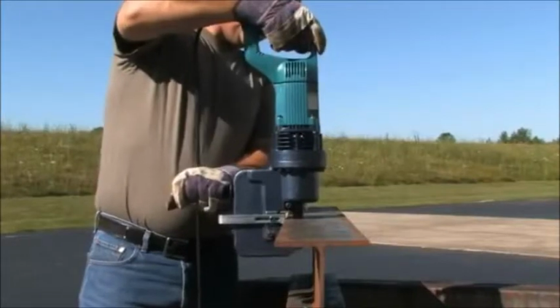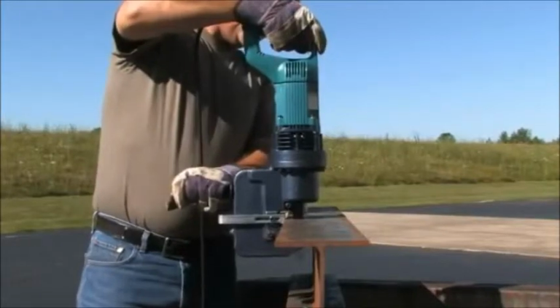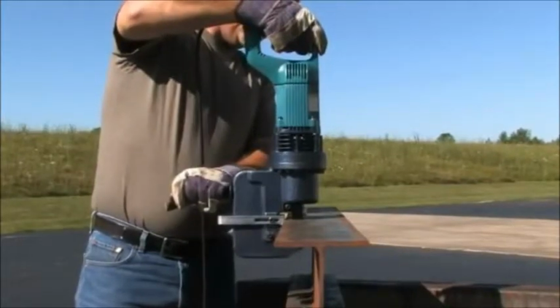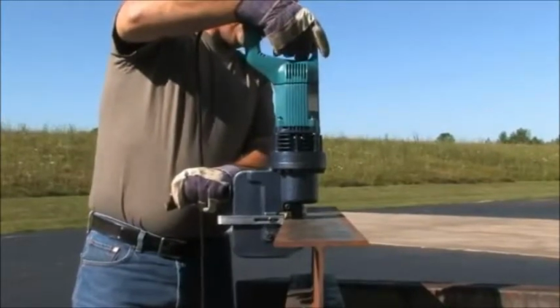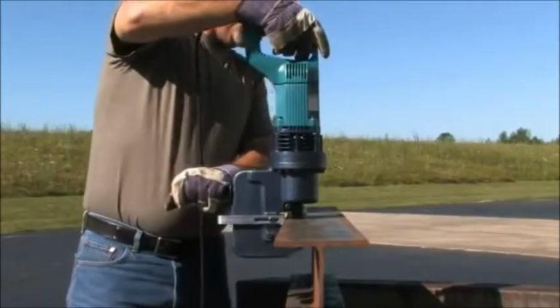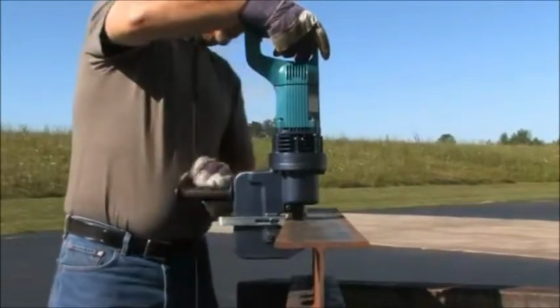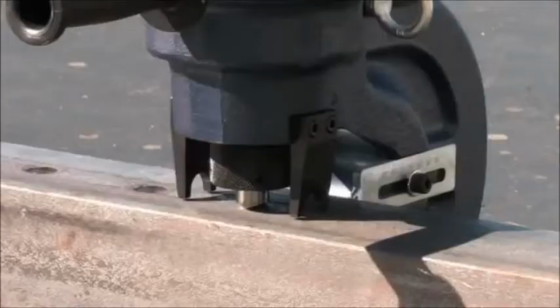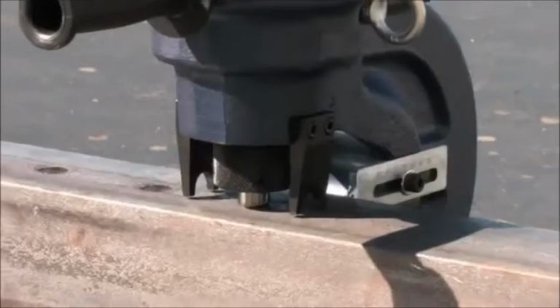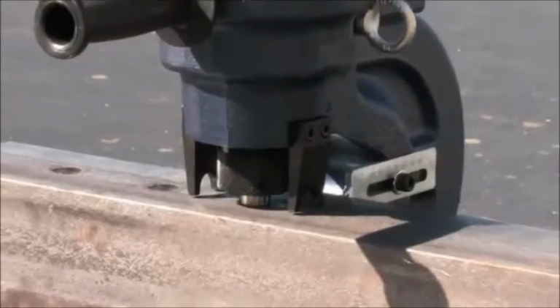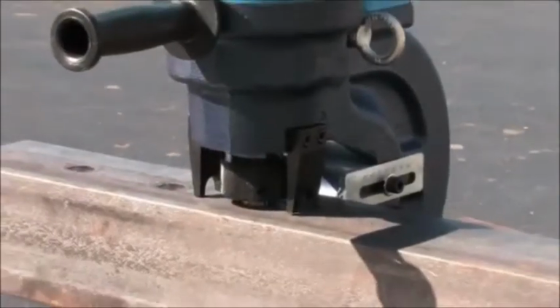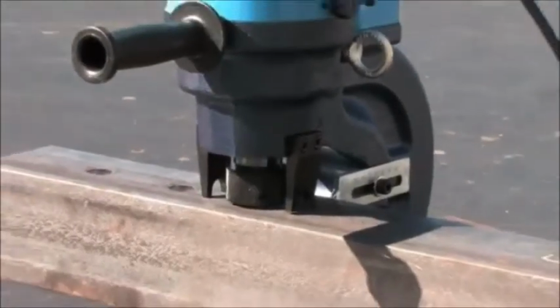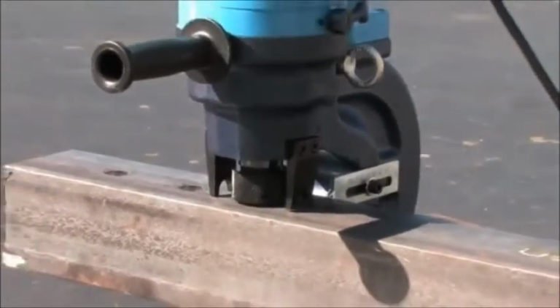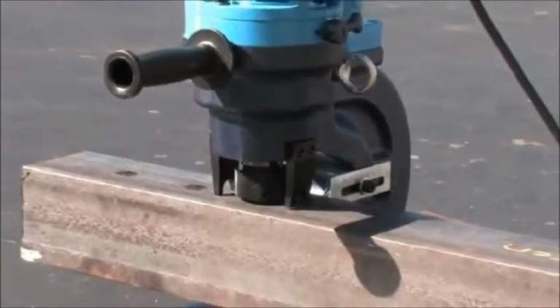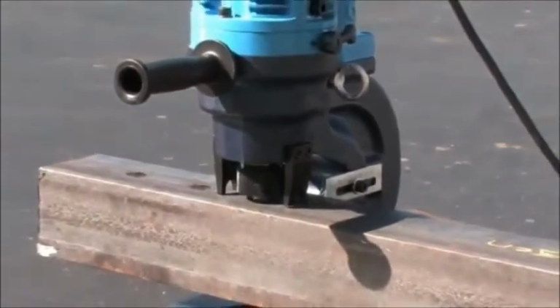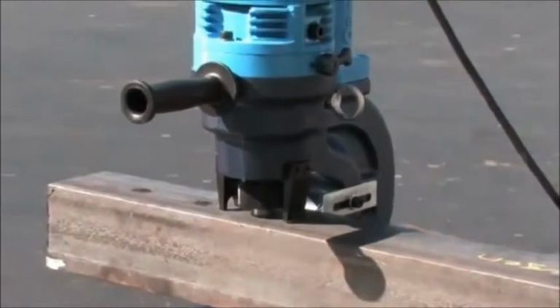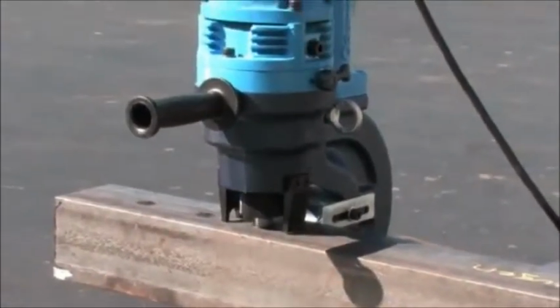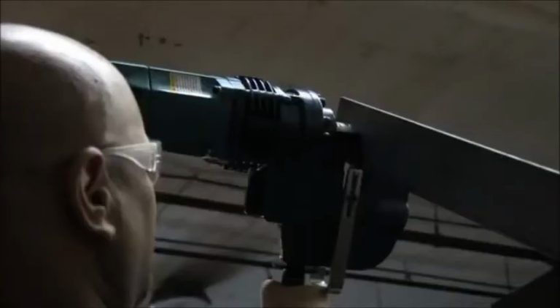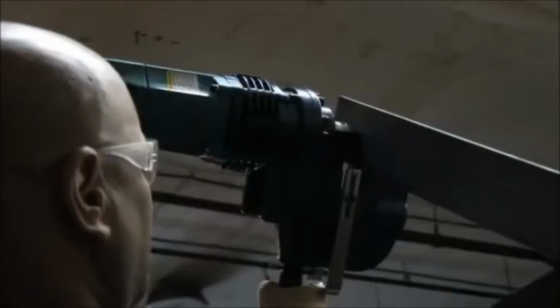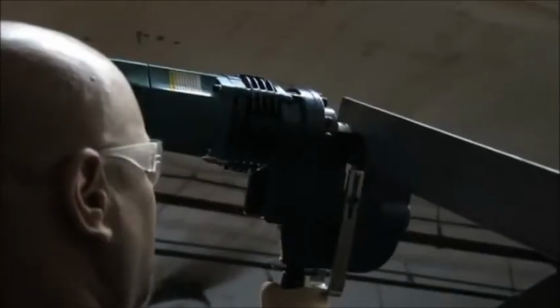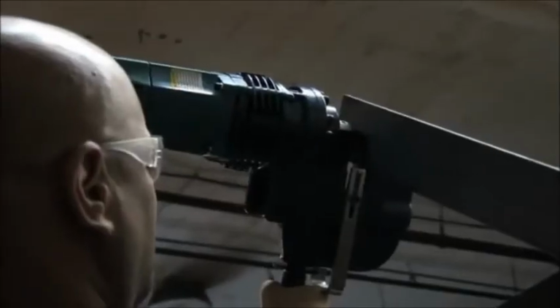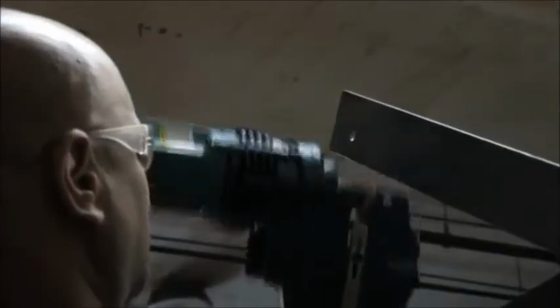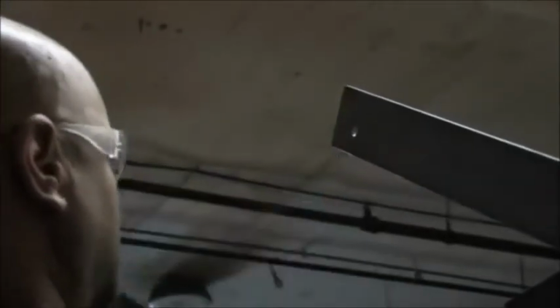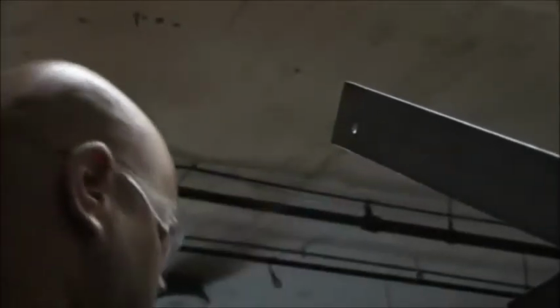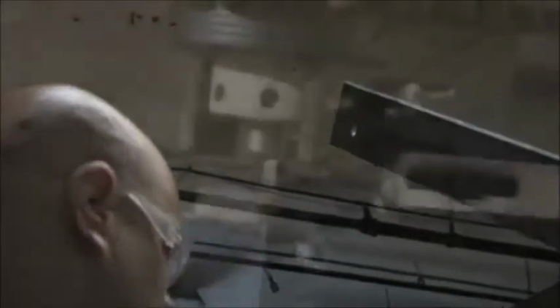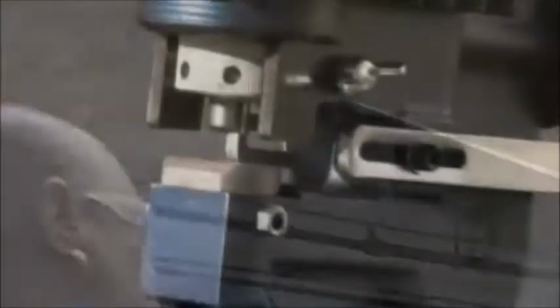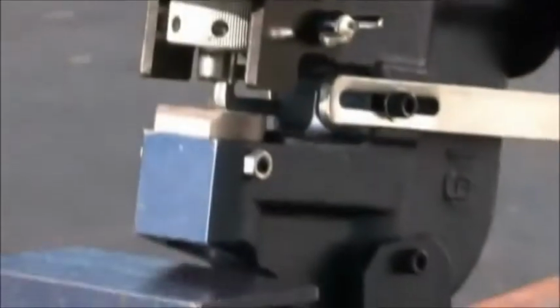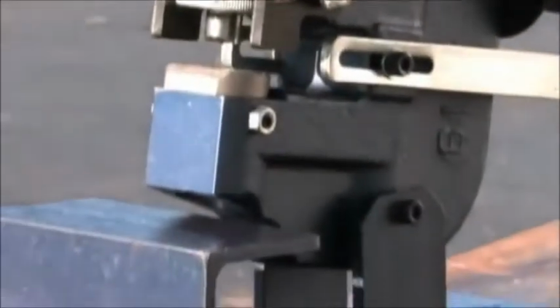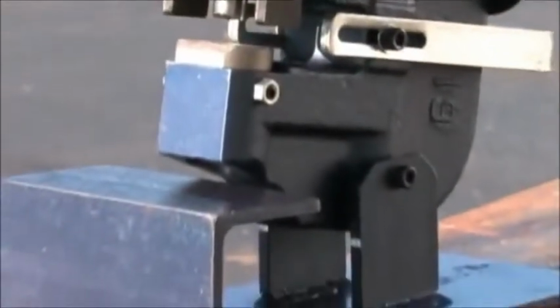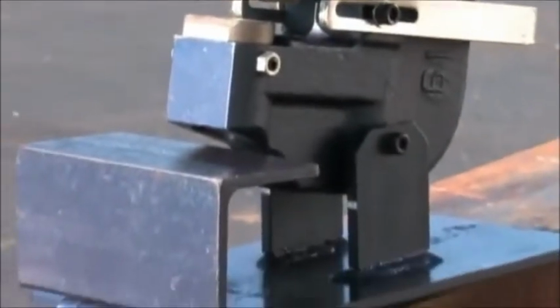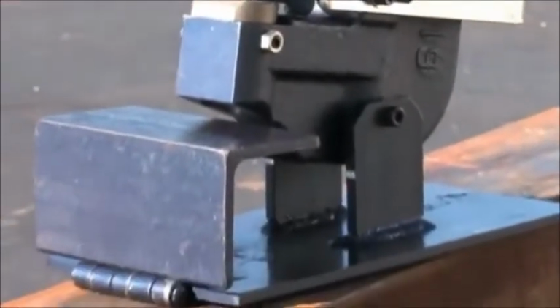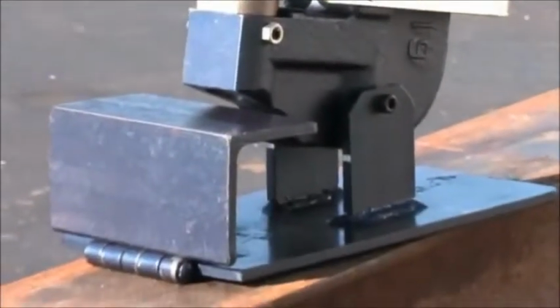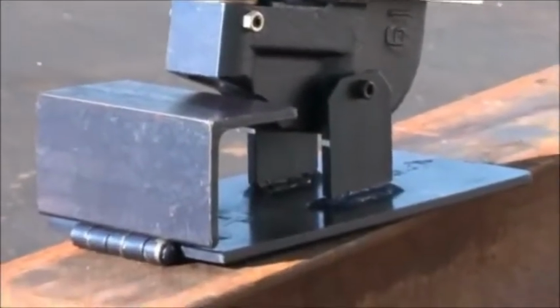The Hogan Ogura units are self-contained hydraulic punches with only a power cord extending from the machine. Lightweight and easy to maneuver, each unit comes complete with punch and die, work stand and foot switch.